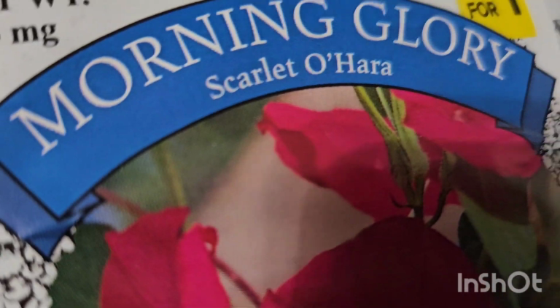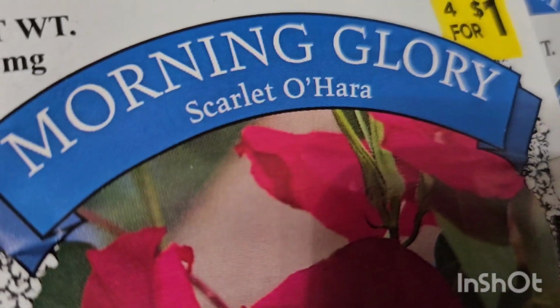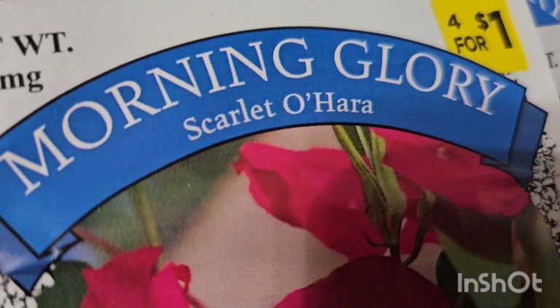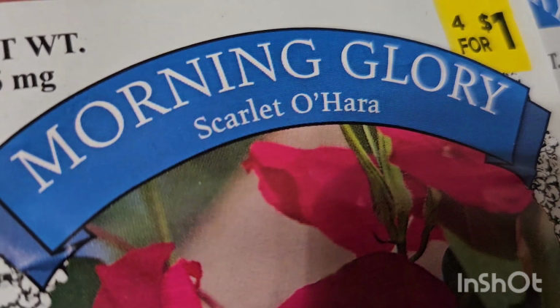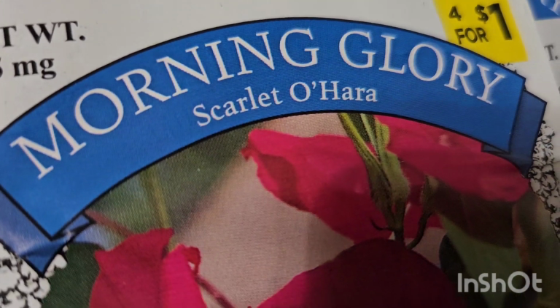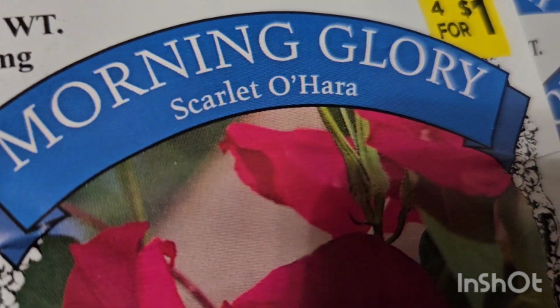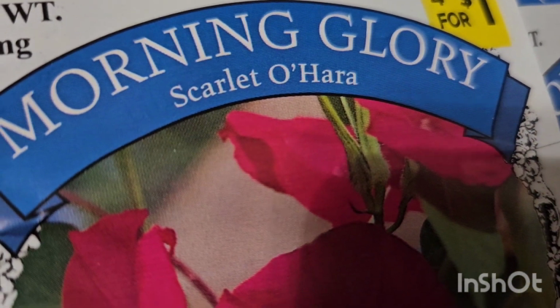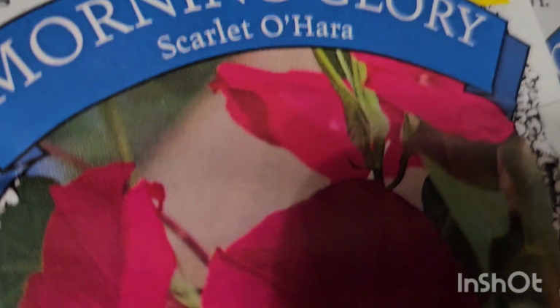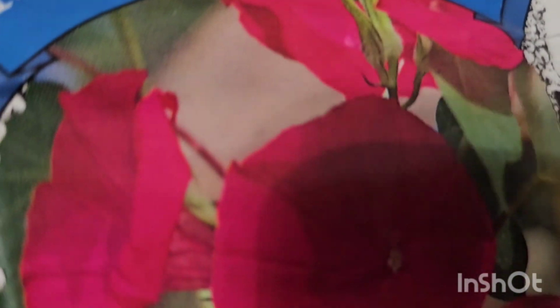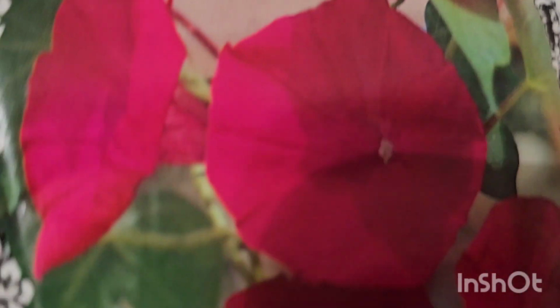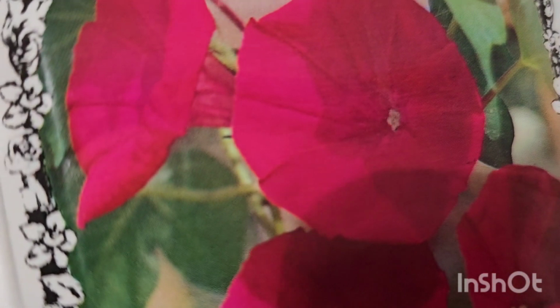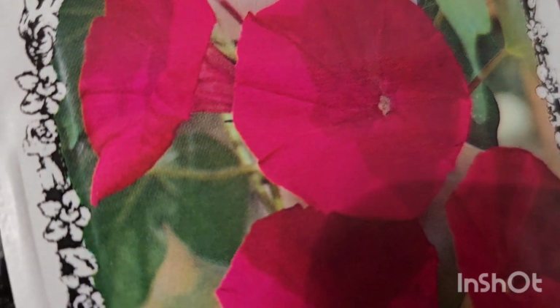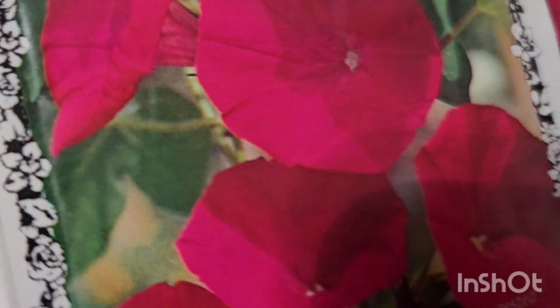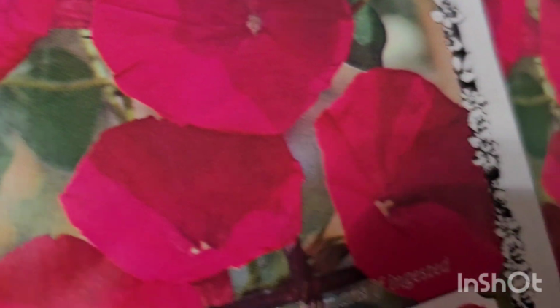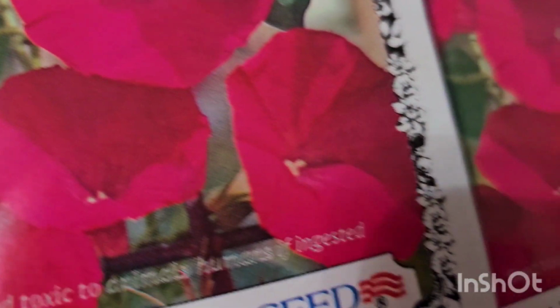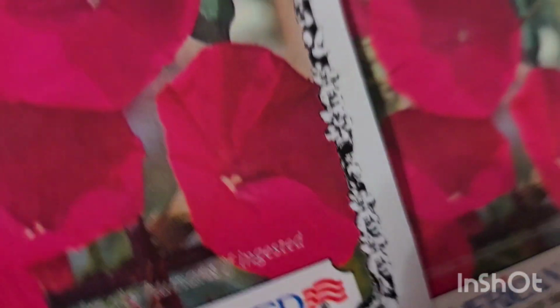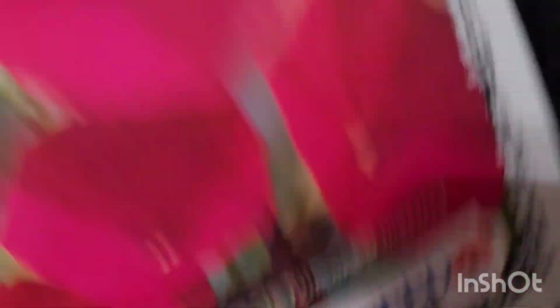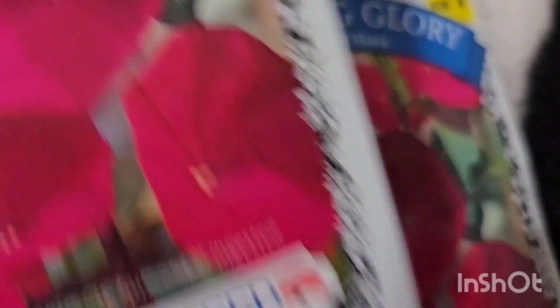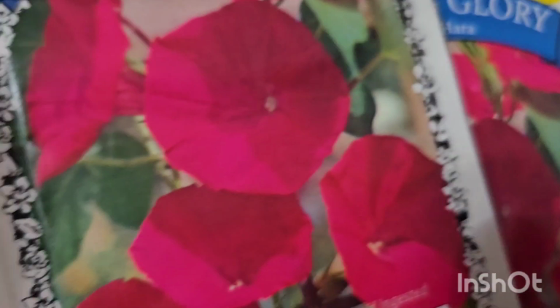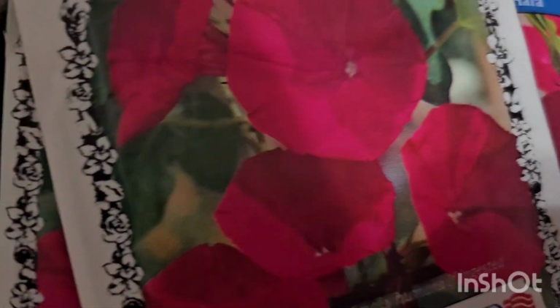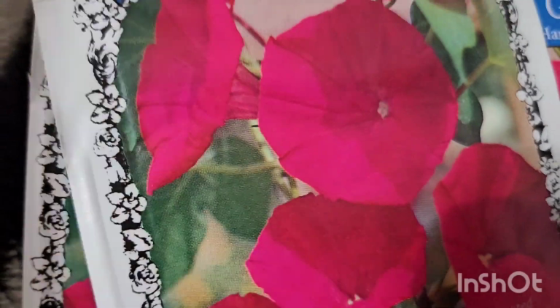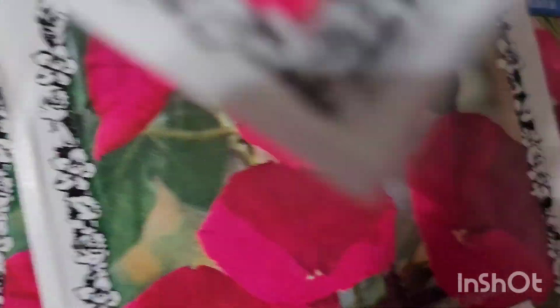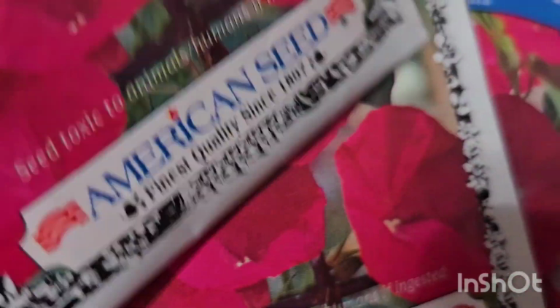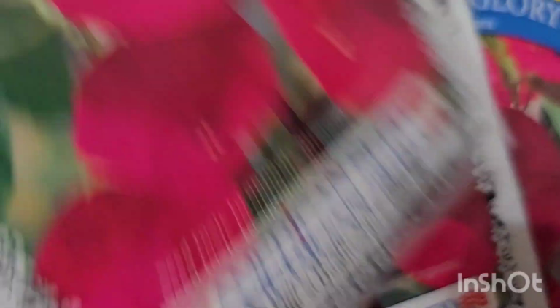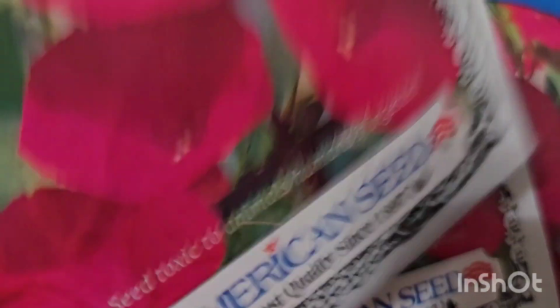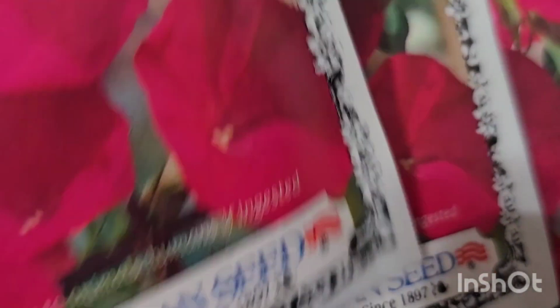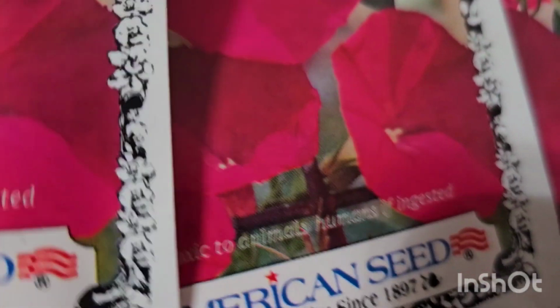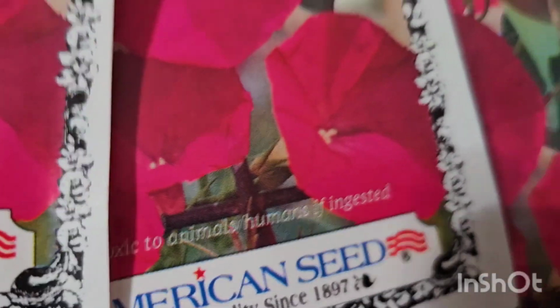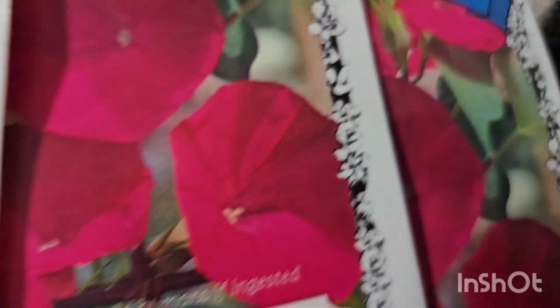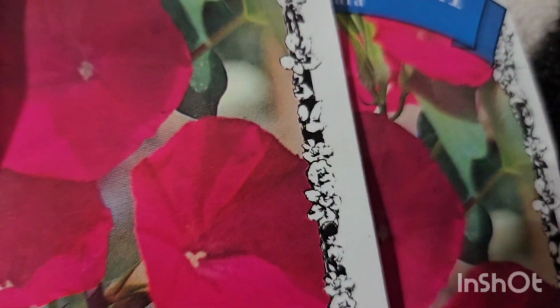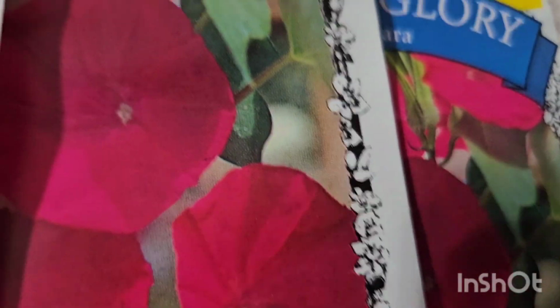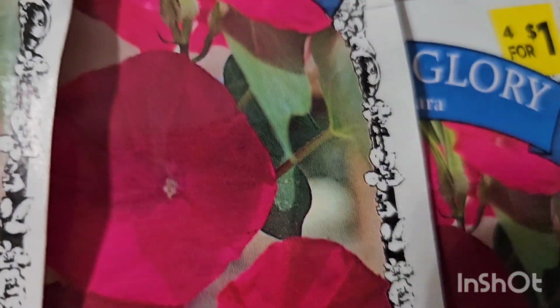I'm growing four bouquets — I hope it's more than that though — but it doesn't seem like there are that many seeds in each pack. I'll keep y'all posted.